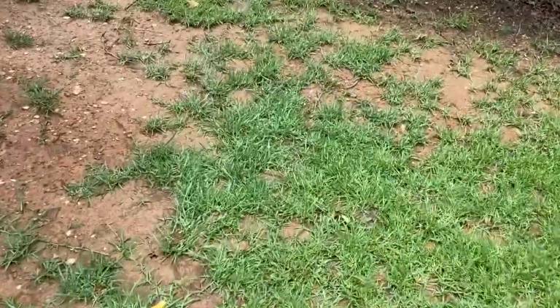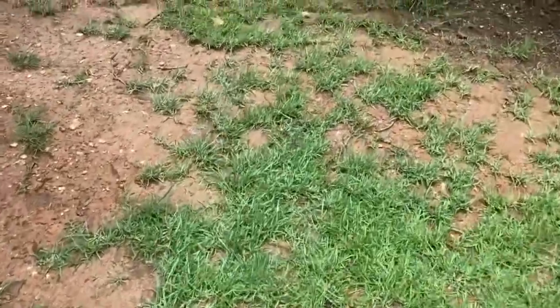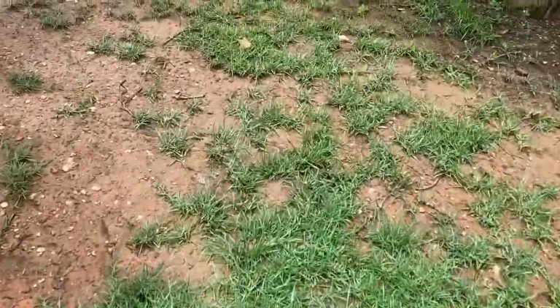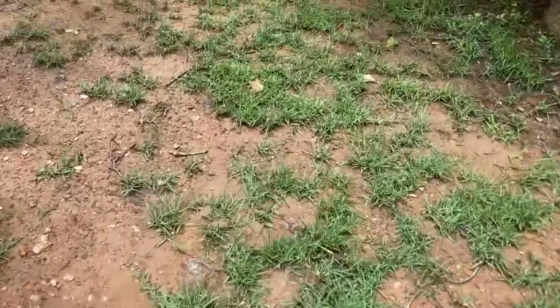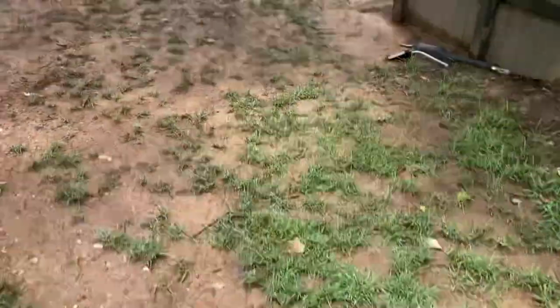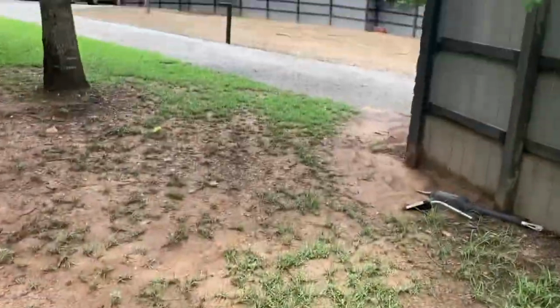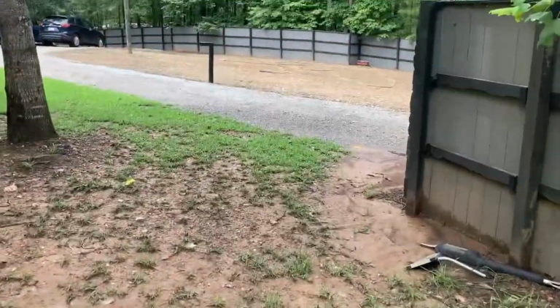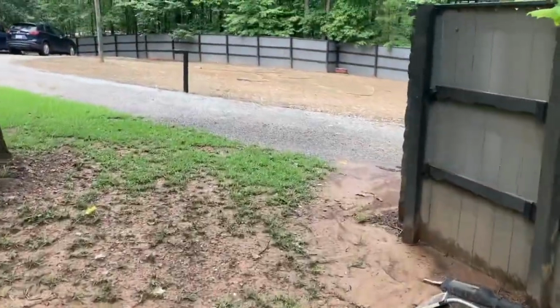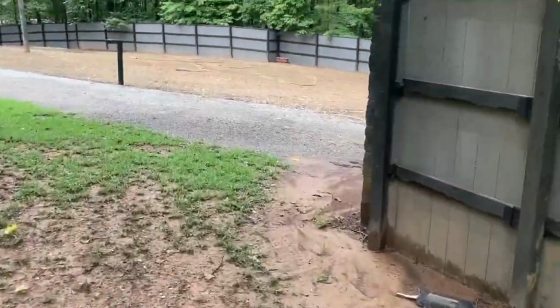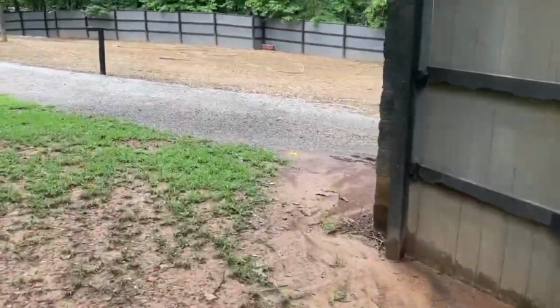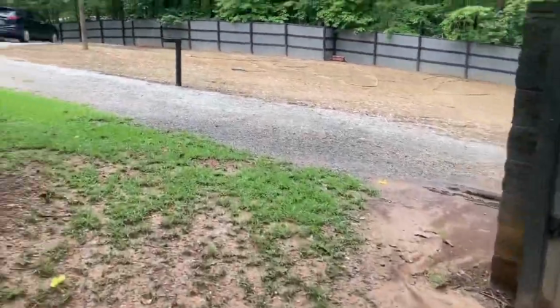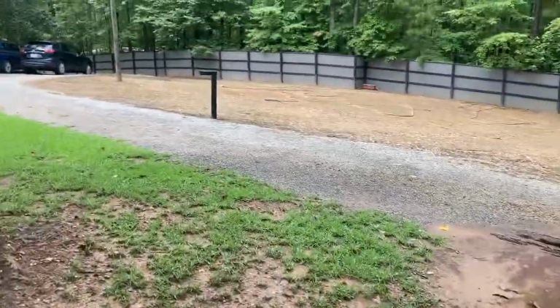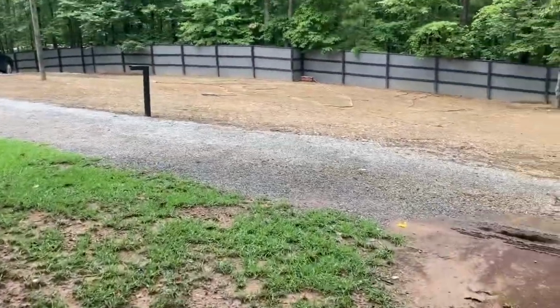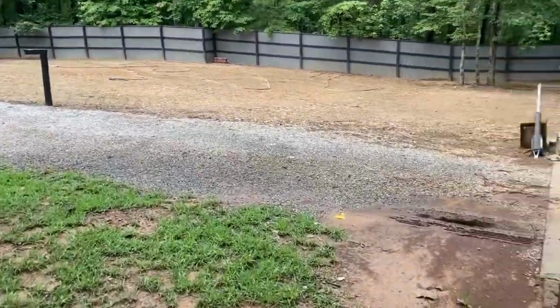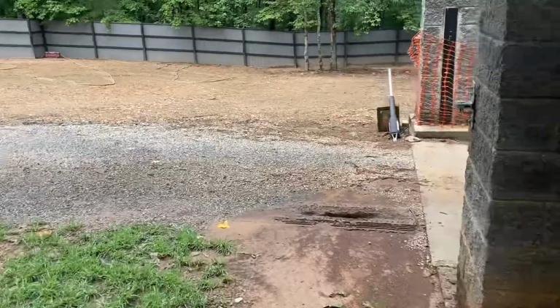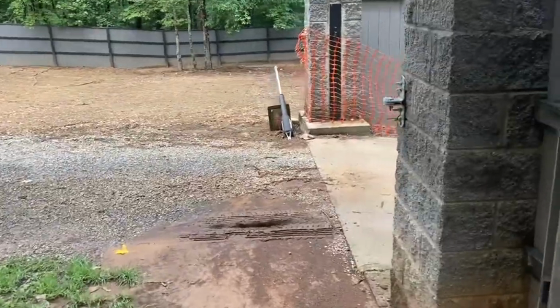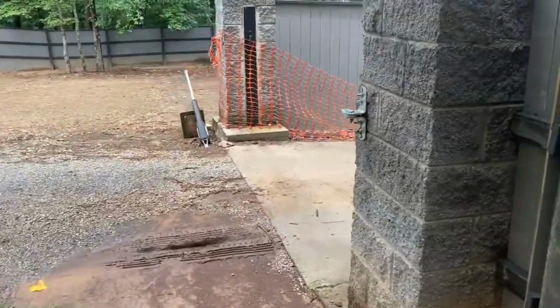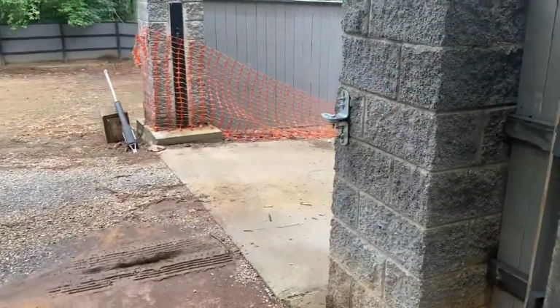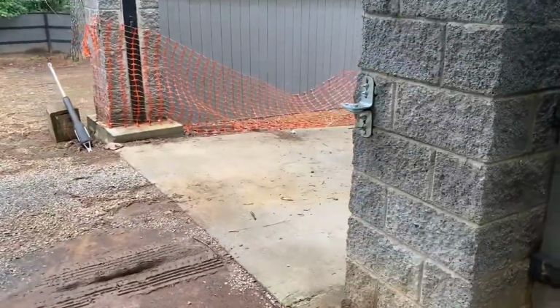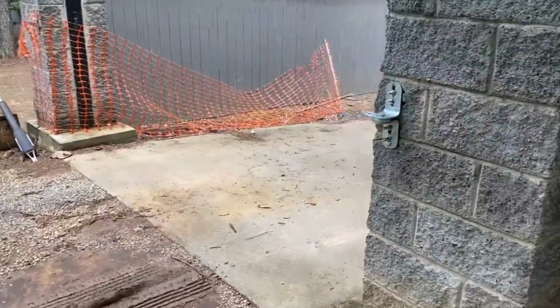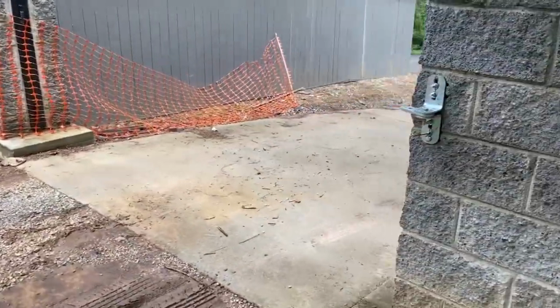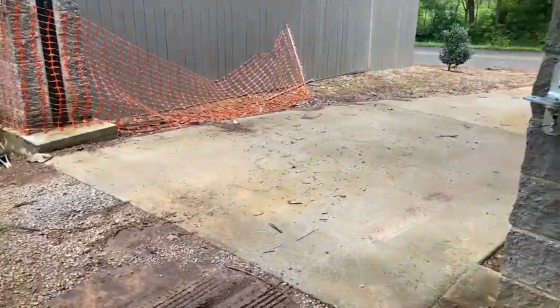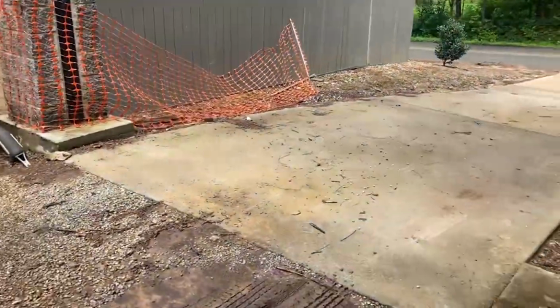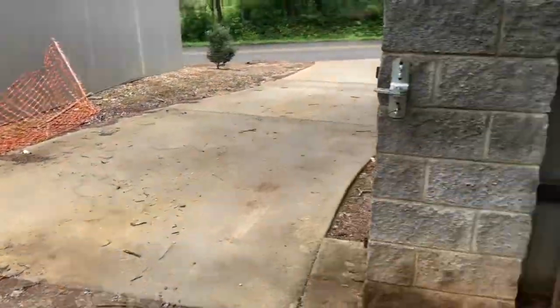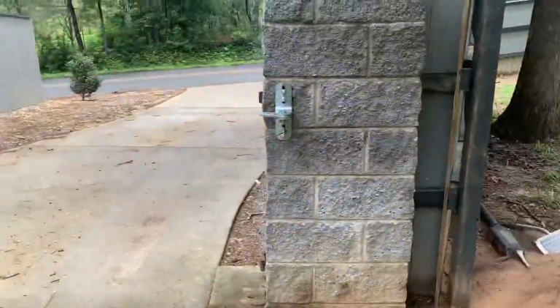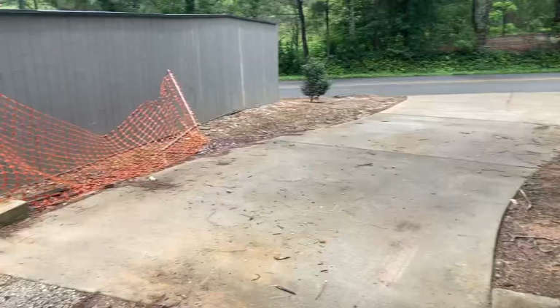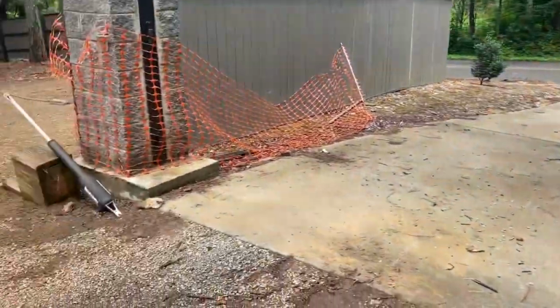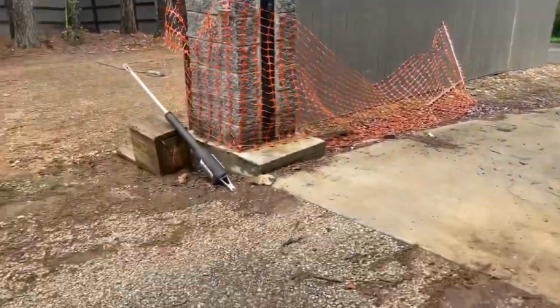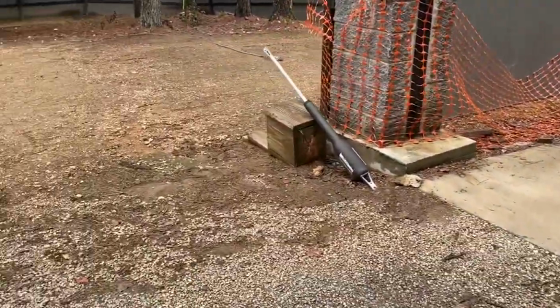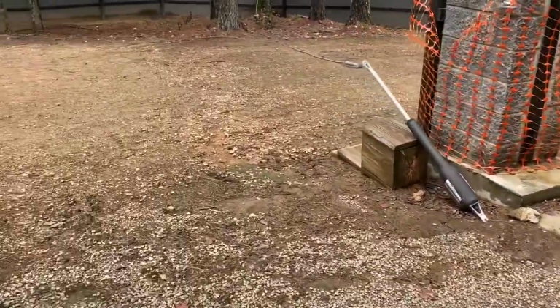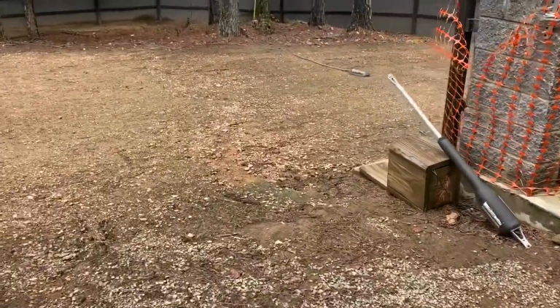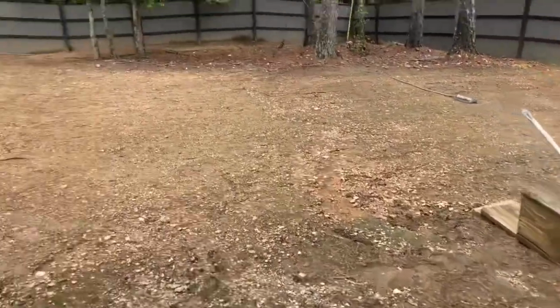We're going to walk right over here — this is basically back to the driveway. There's a construction fence right there that's acting as a temporary gate that I can just put up here to keep the dog in. It's not up right now.